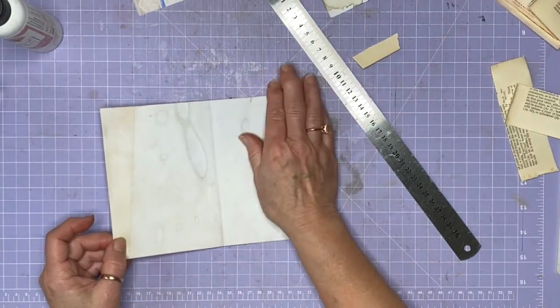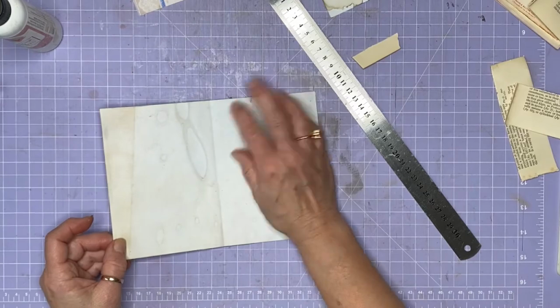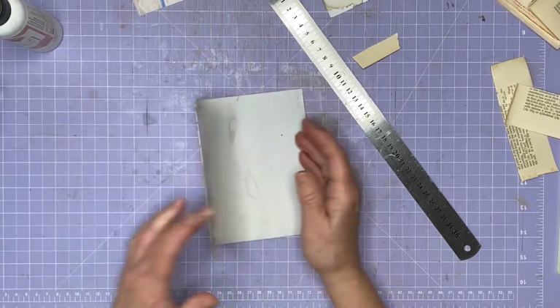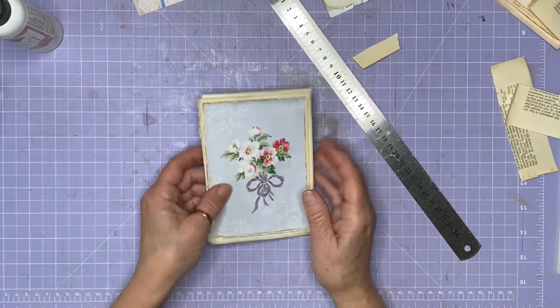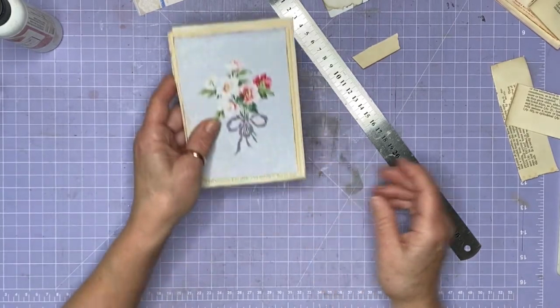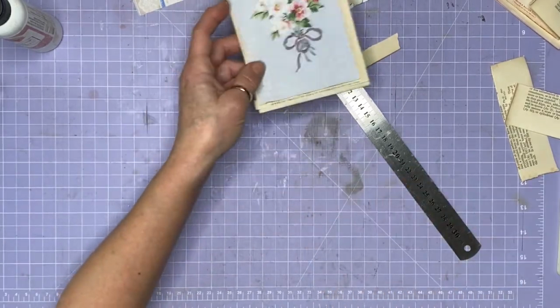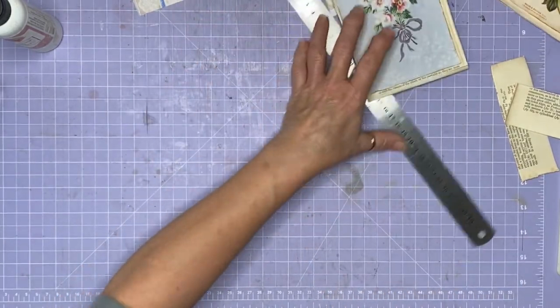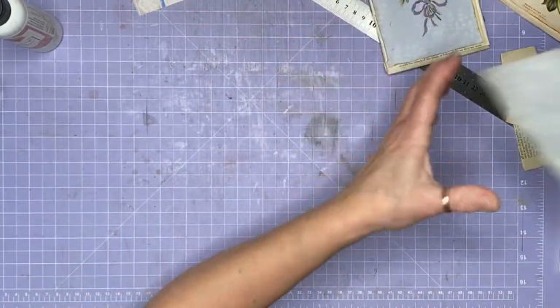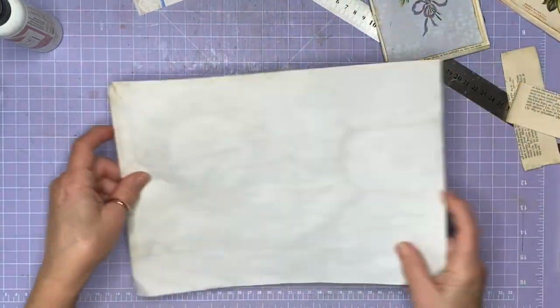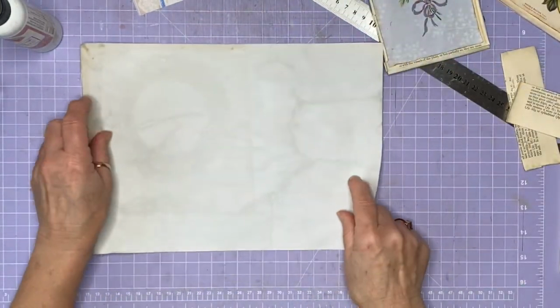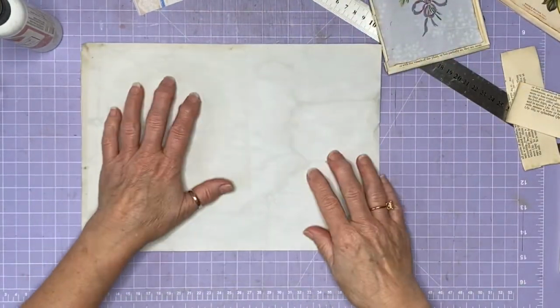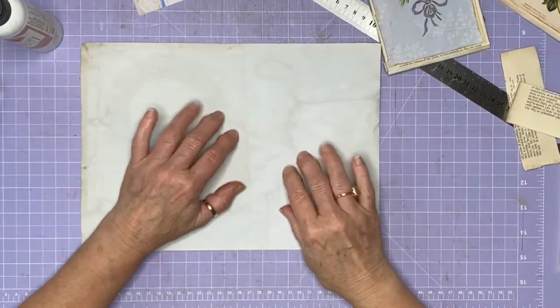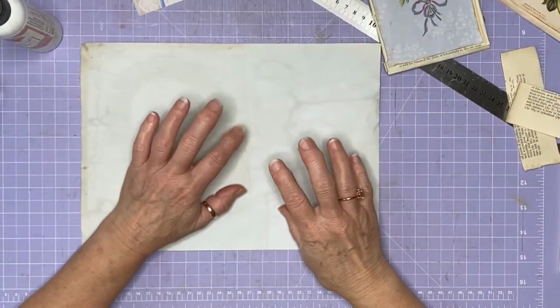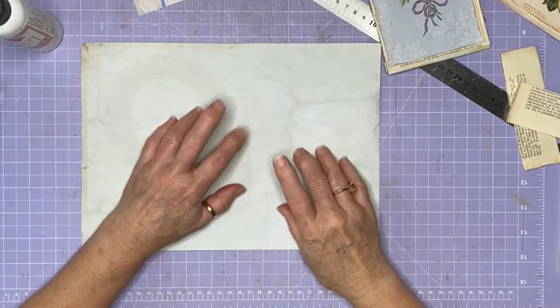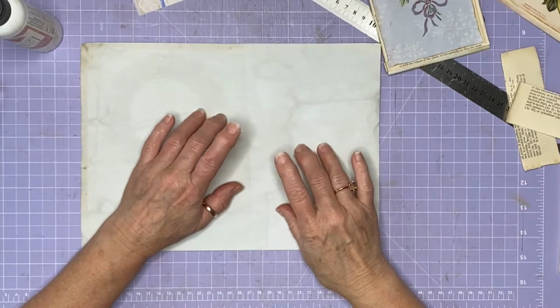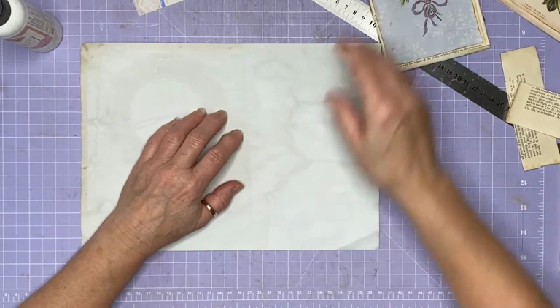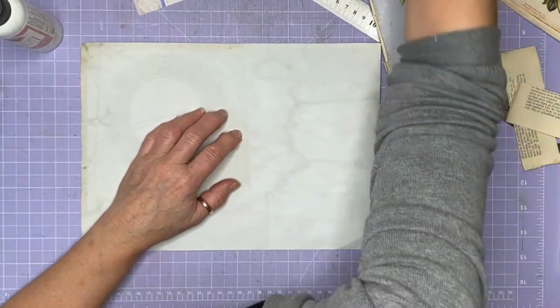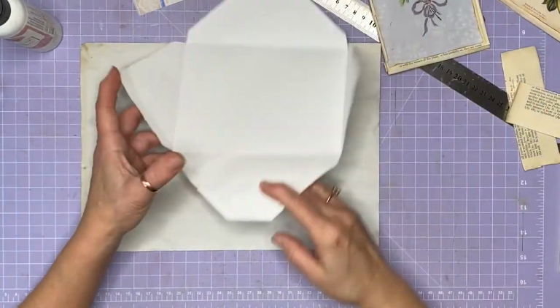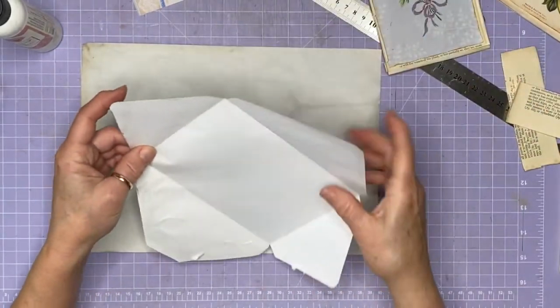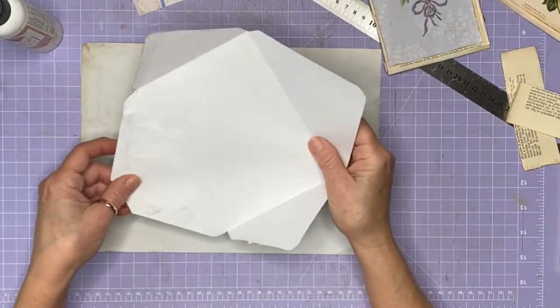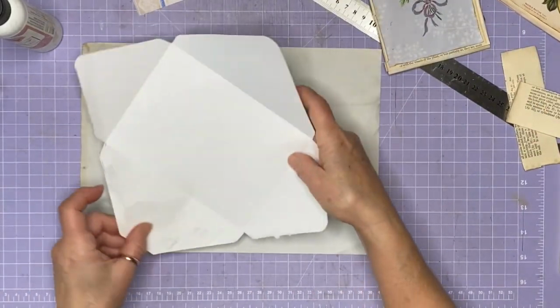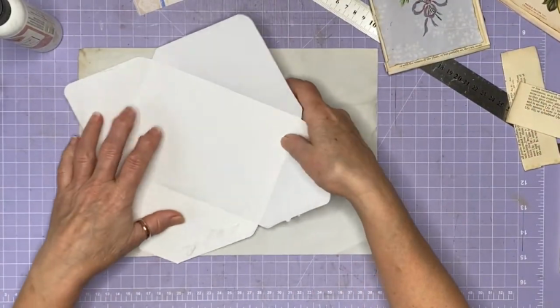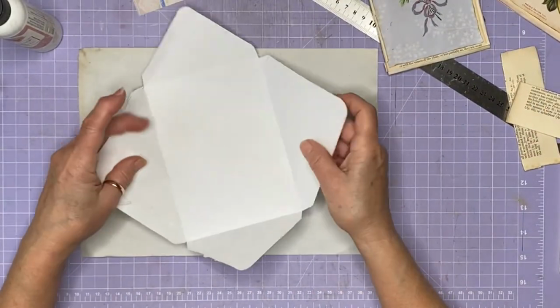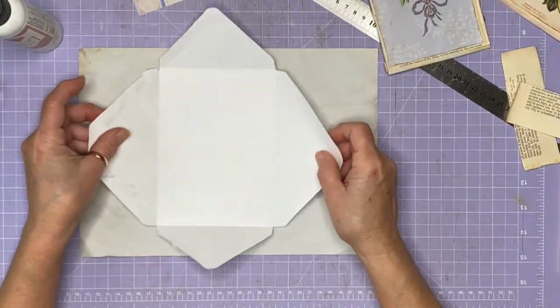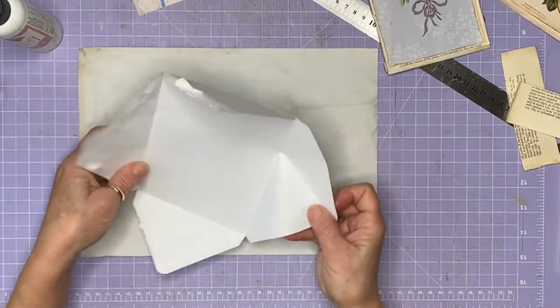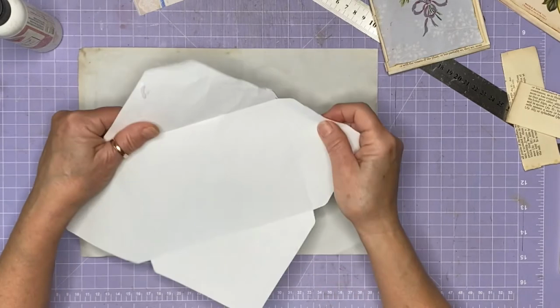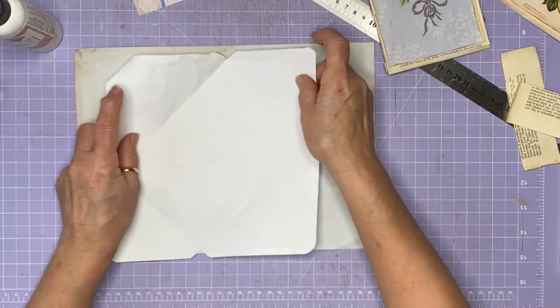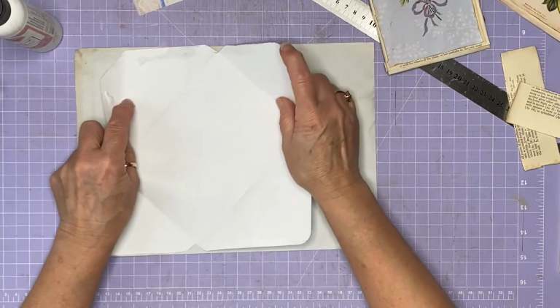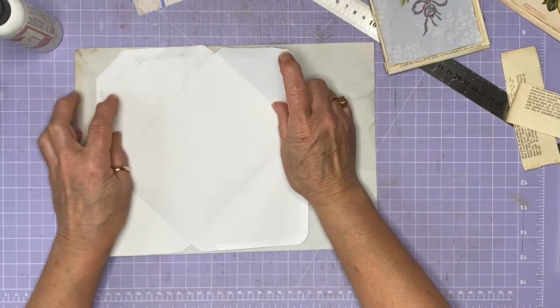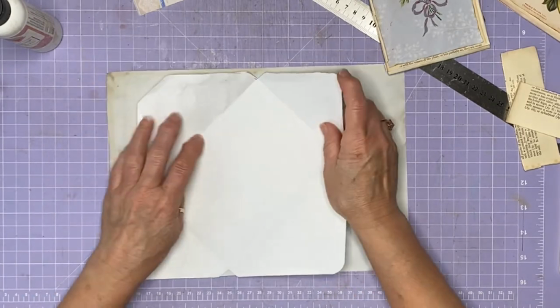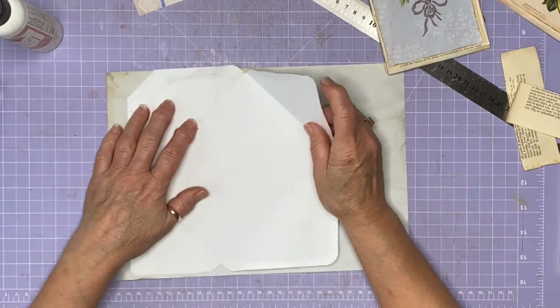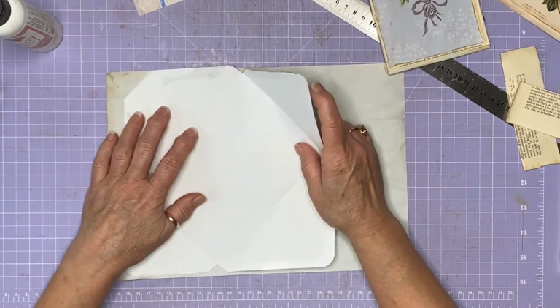There we go and we can make an envelope with my funny looking template.